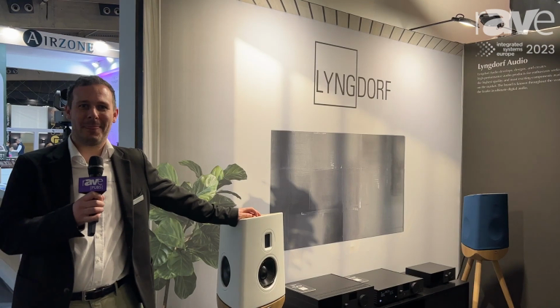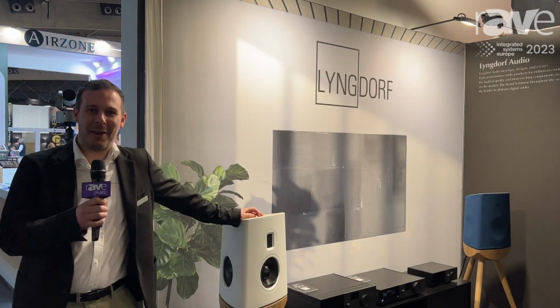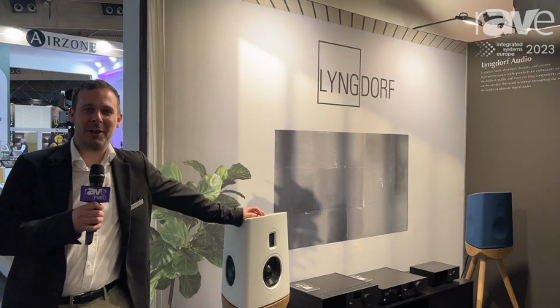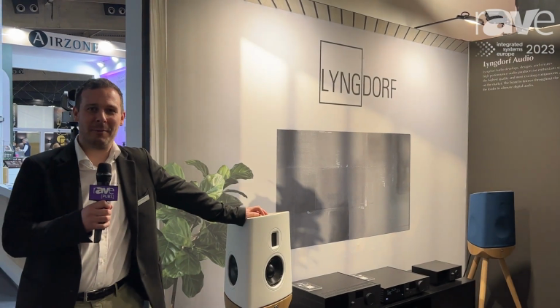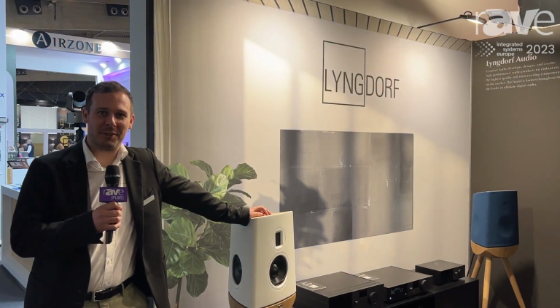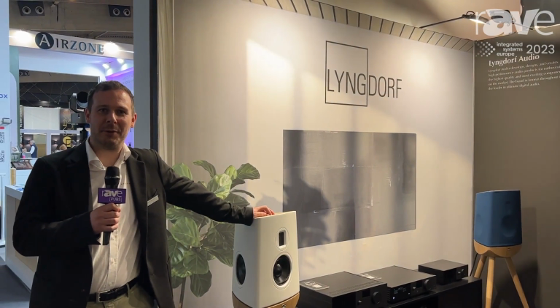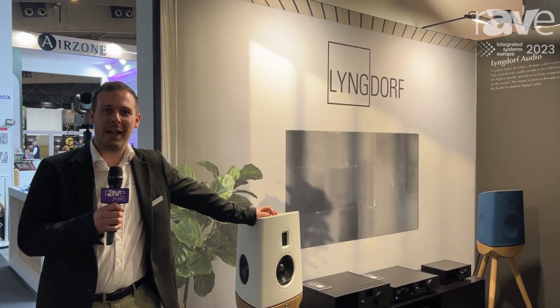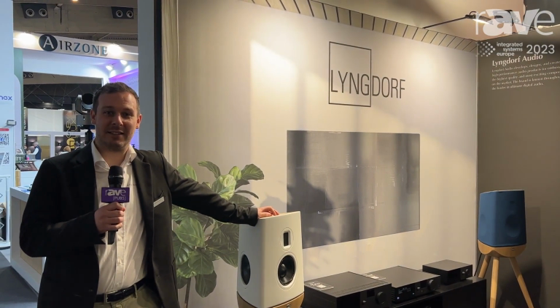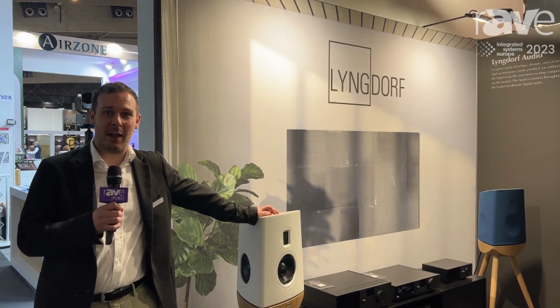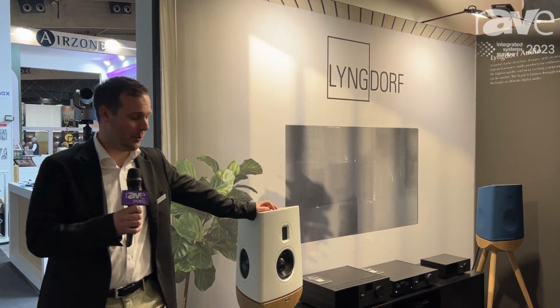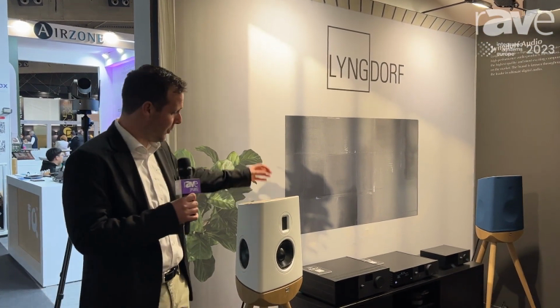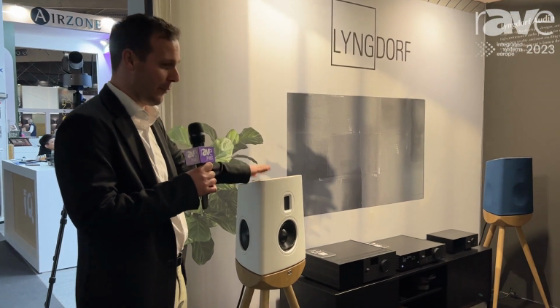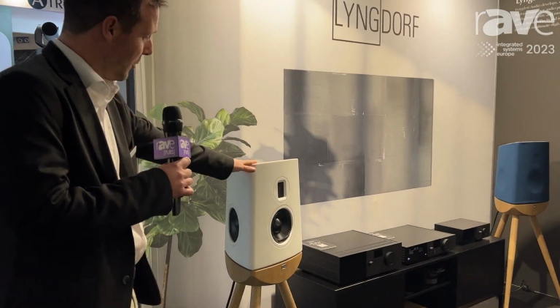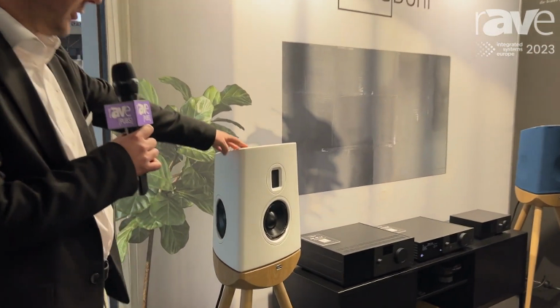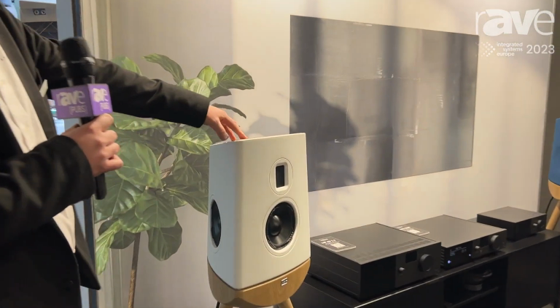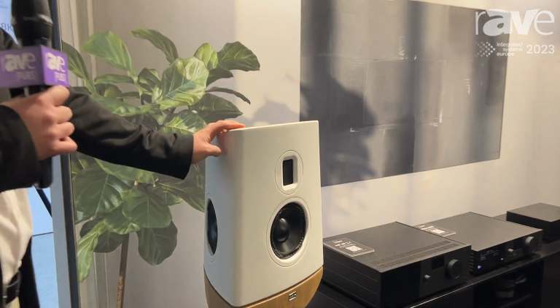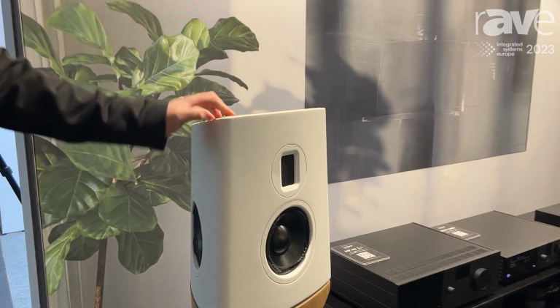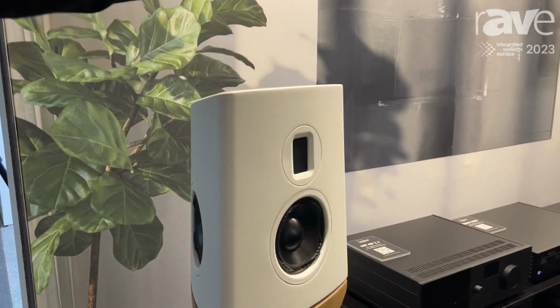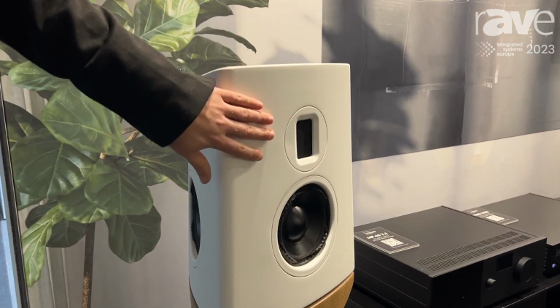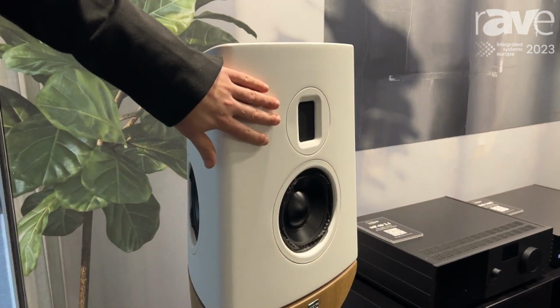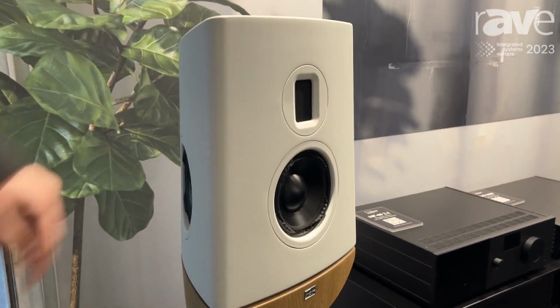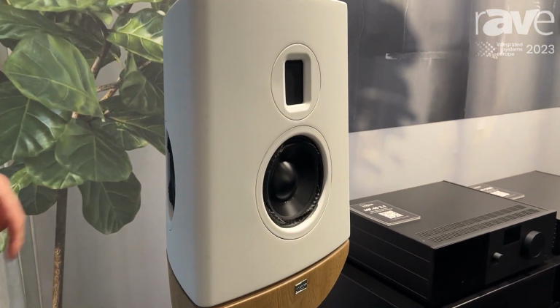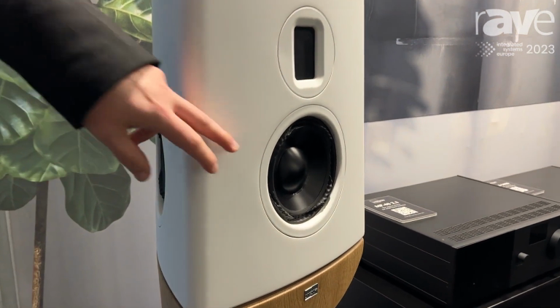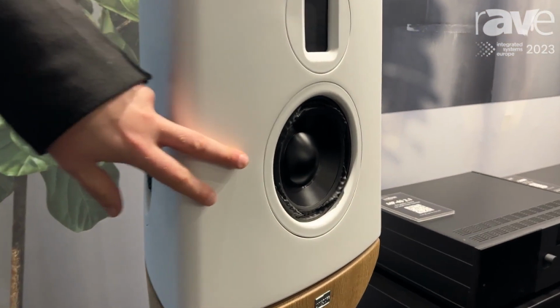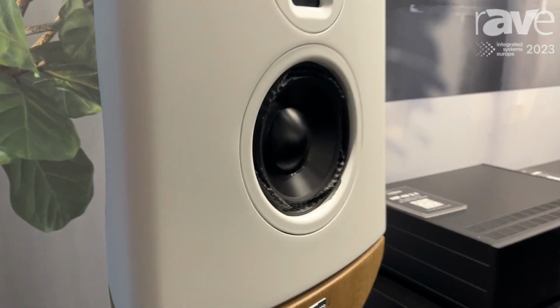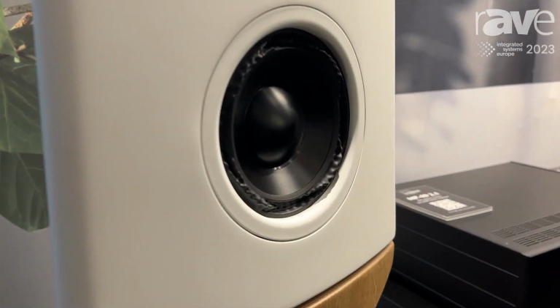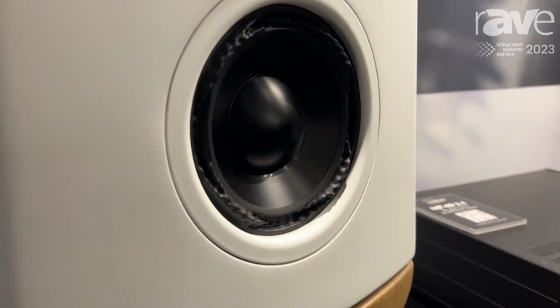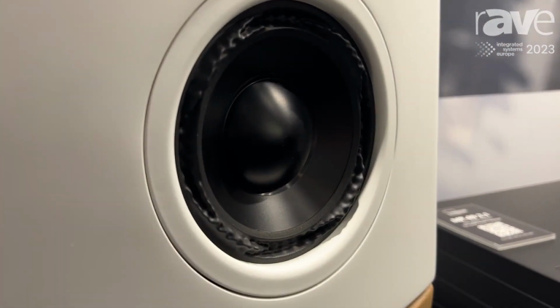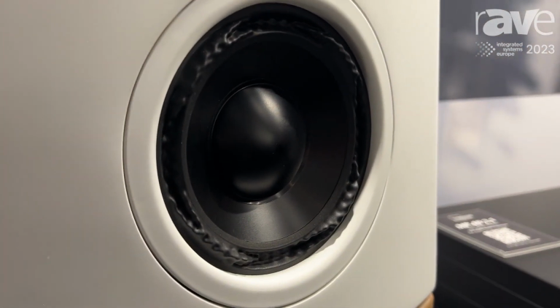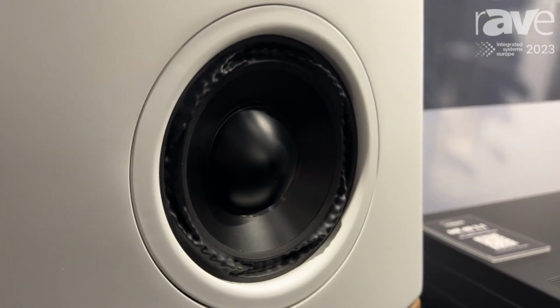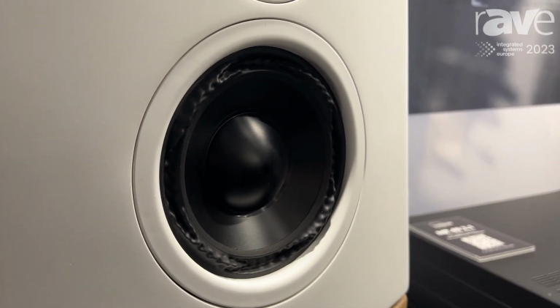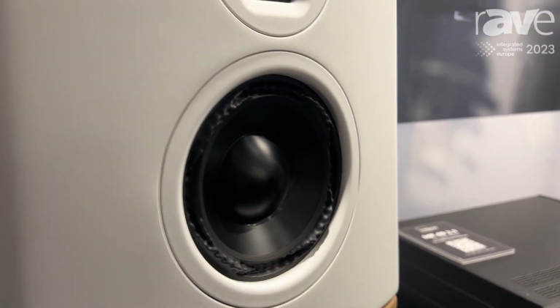Hi, I'm Charlie McLaren from Steinway Lindorf, and today I'm showing you the new Lindorf Audio Q100. This is using our AMT design tweeter and the new purifier drivers. We've got a three-driver configuration.